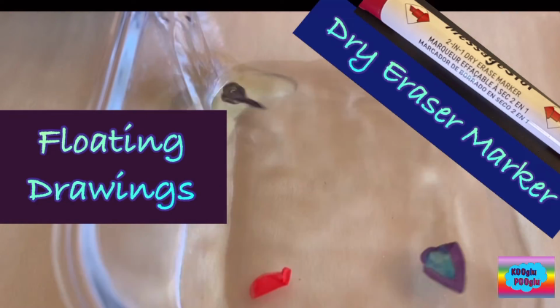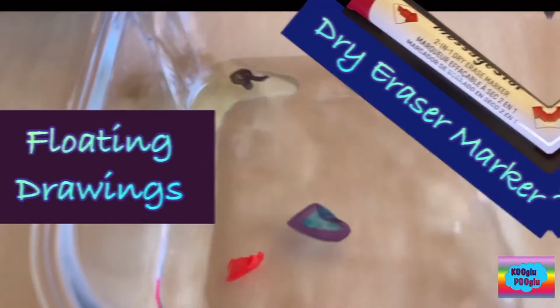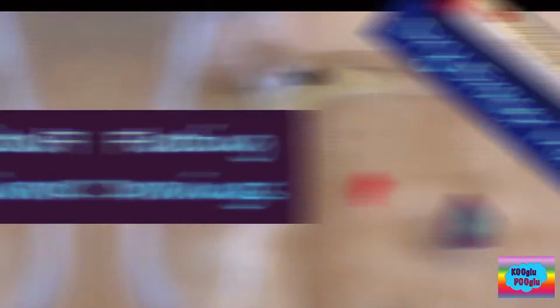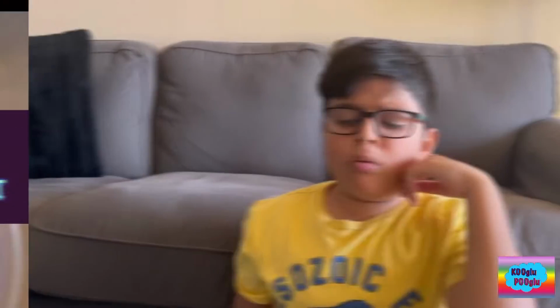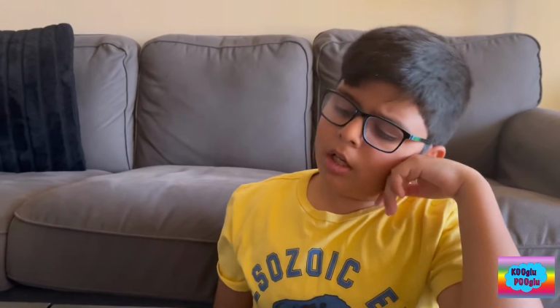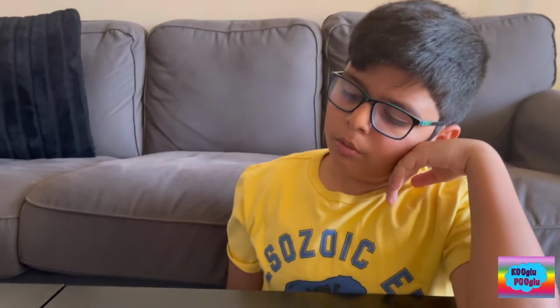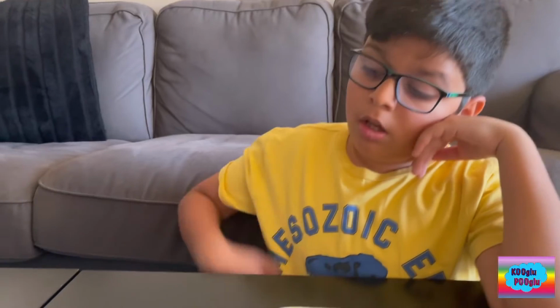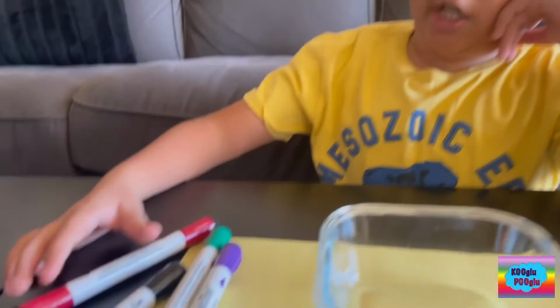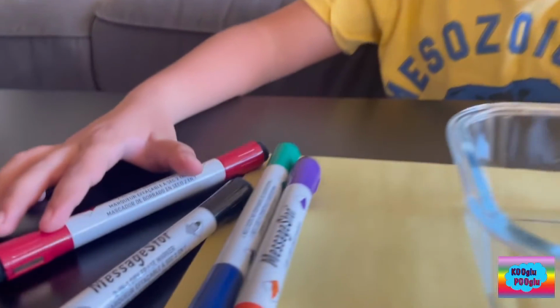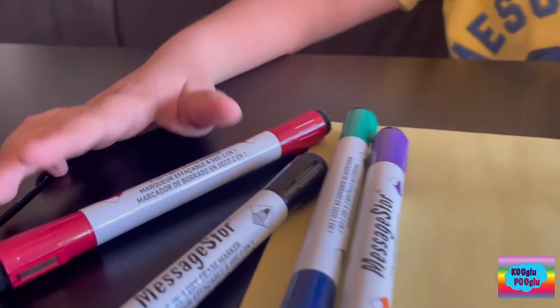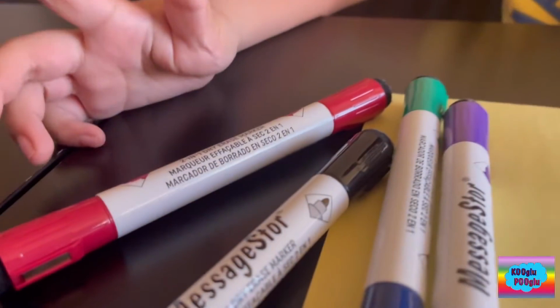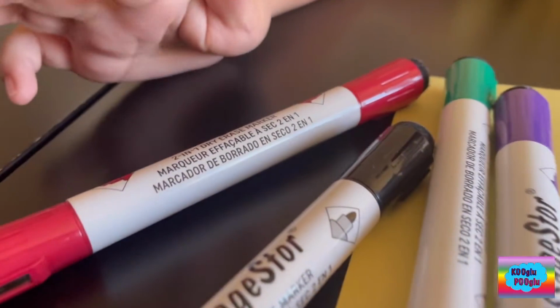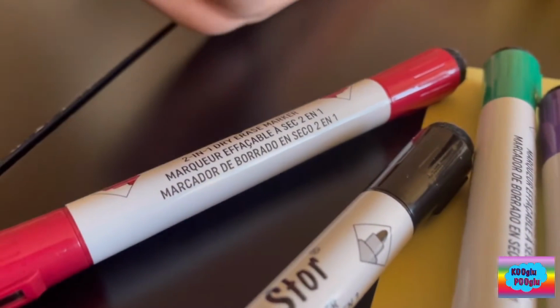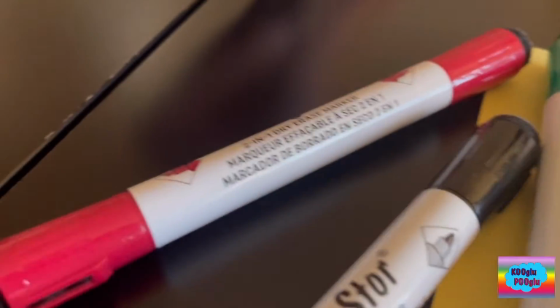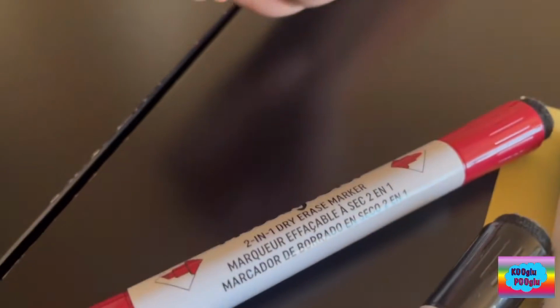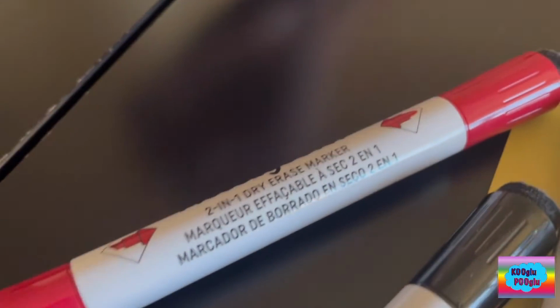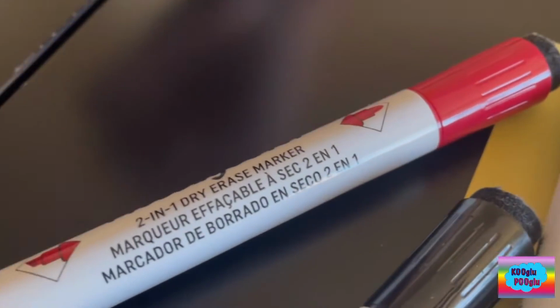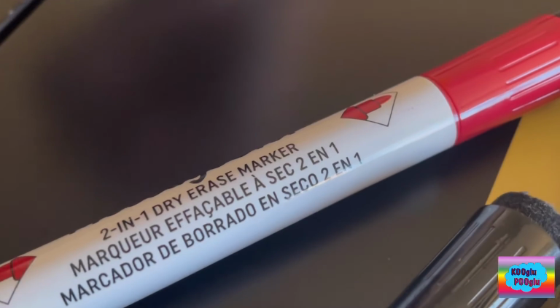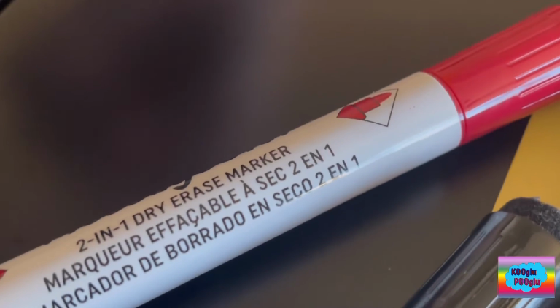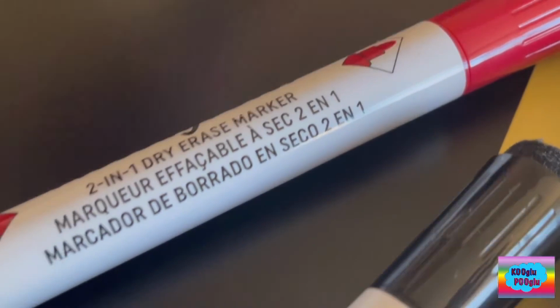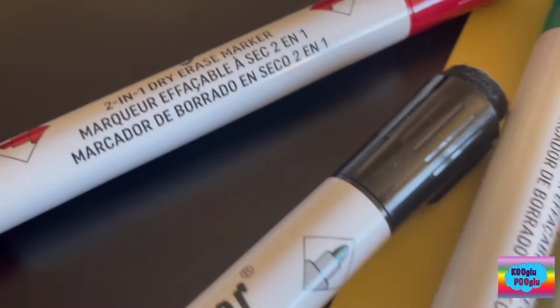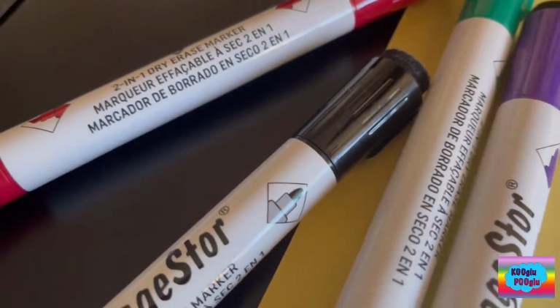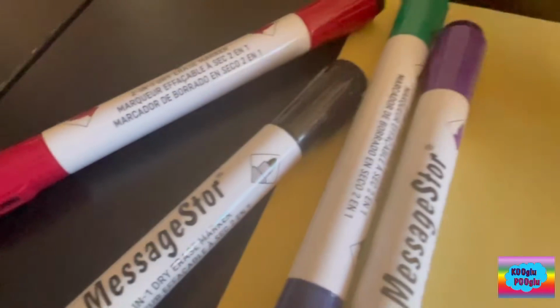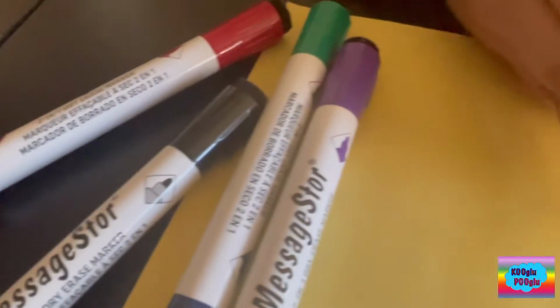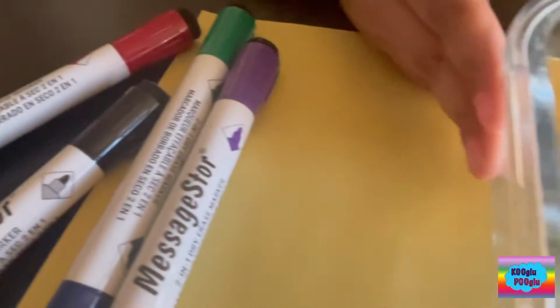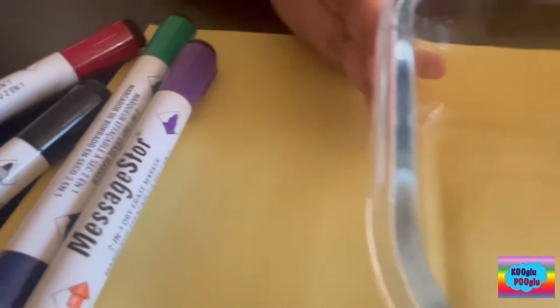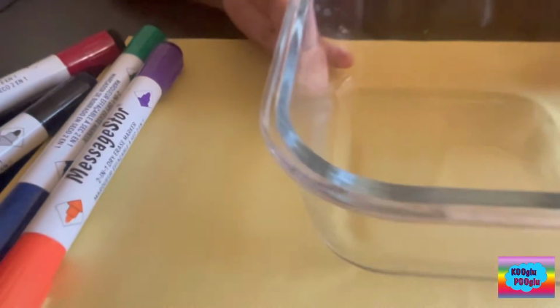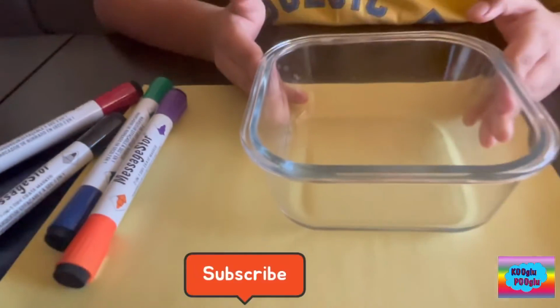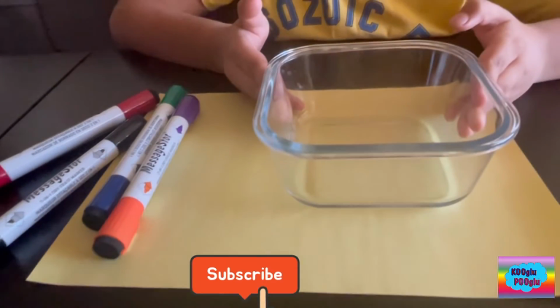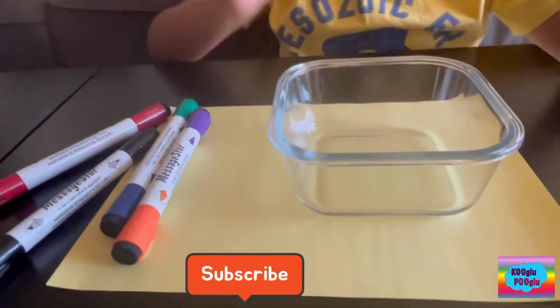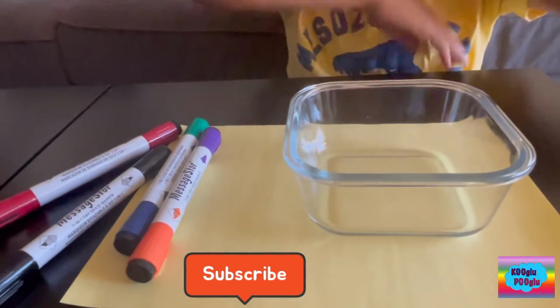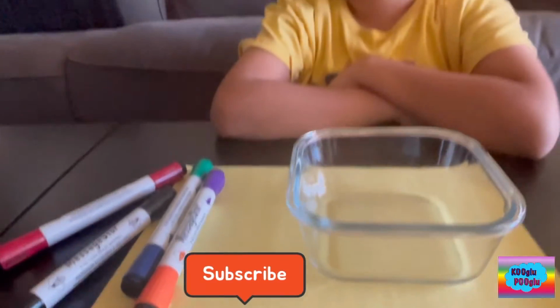Hi friends! What are we gonna do with dry erase markers? Two in one, that's pretty fancy. With a dish!